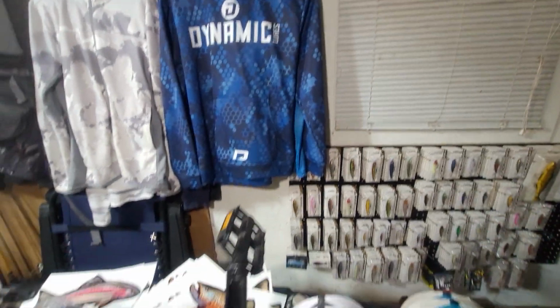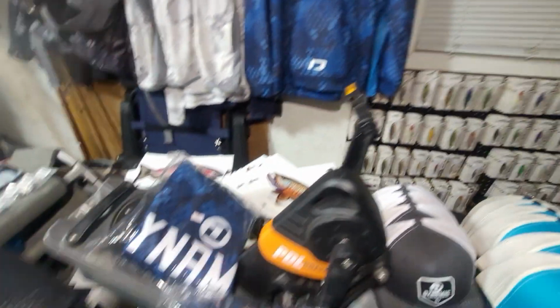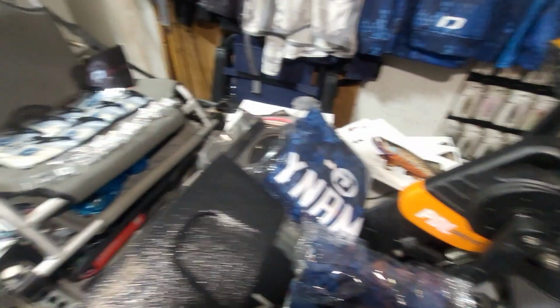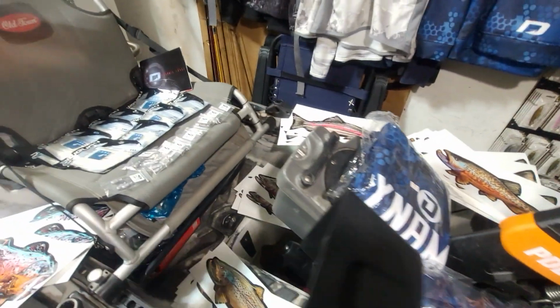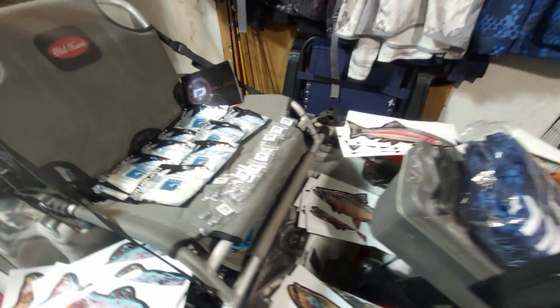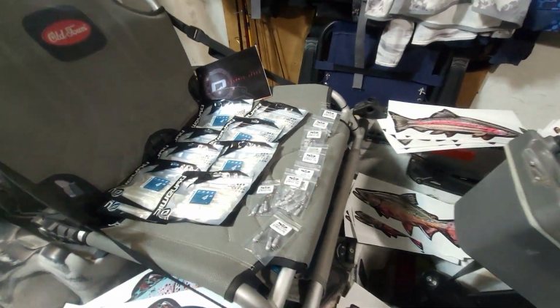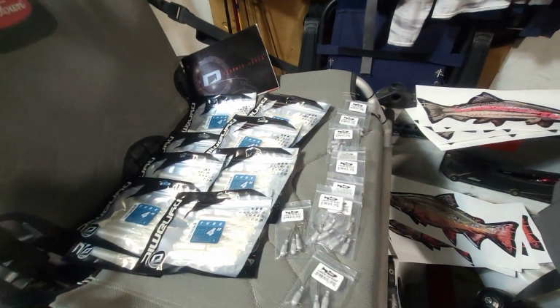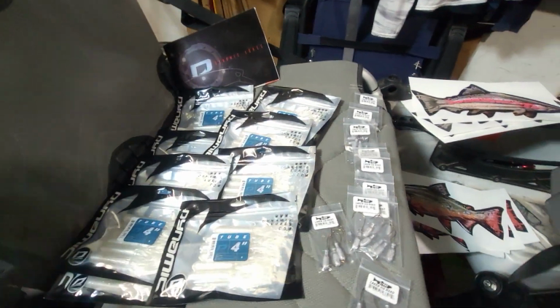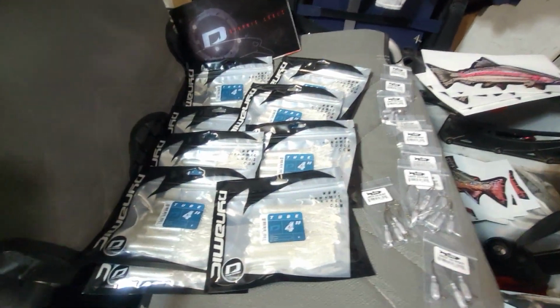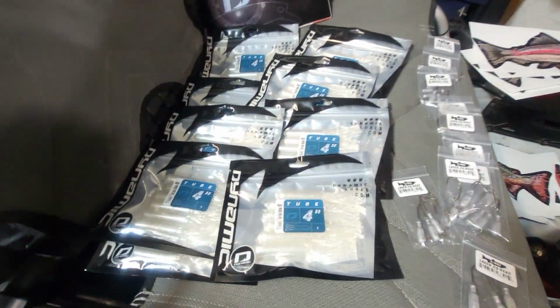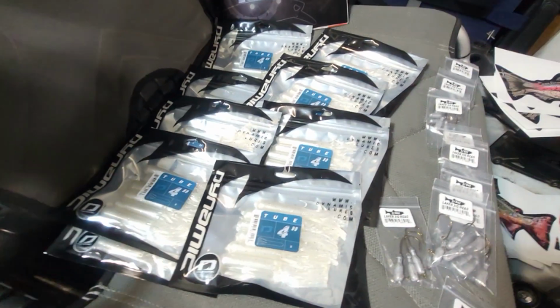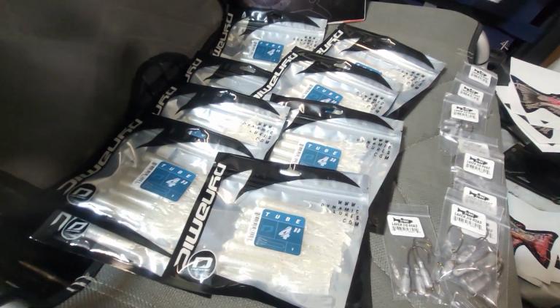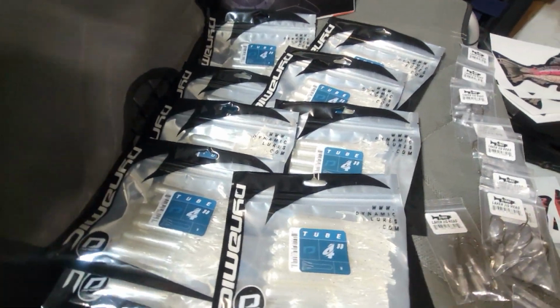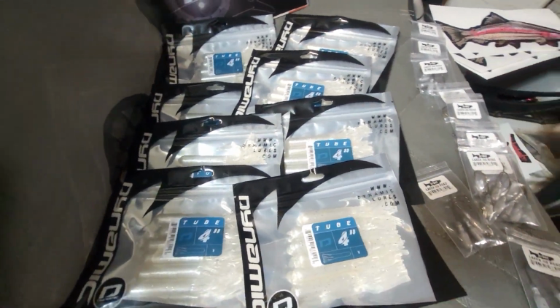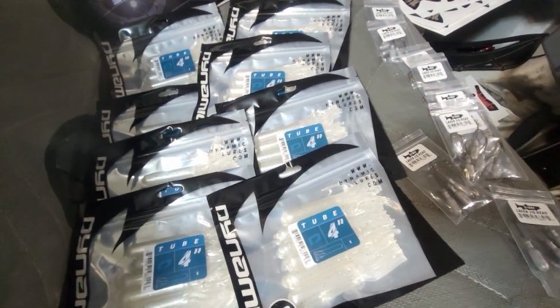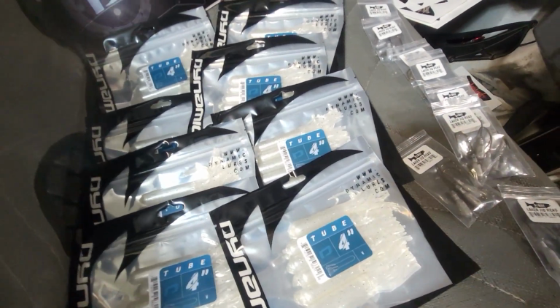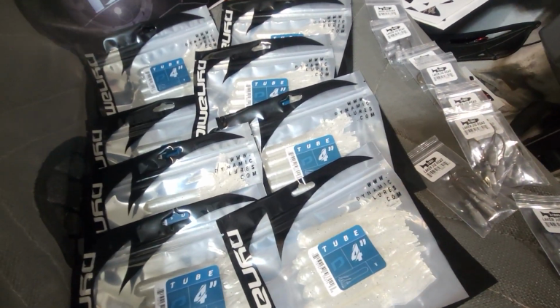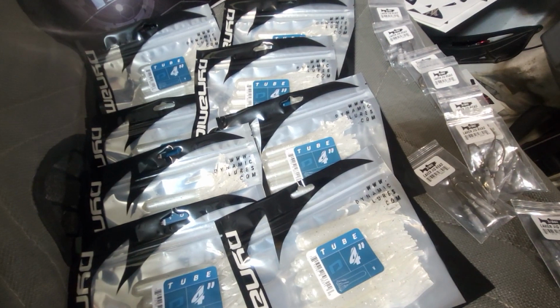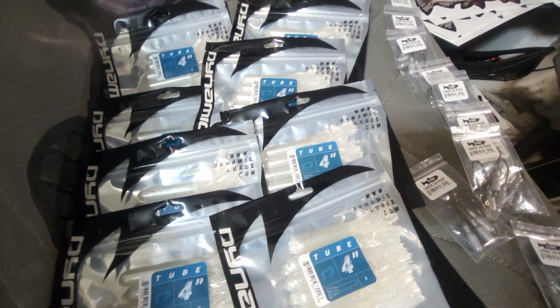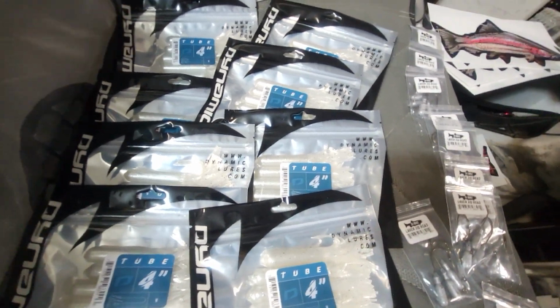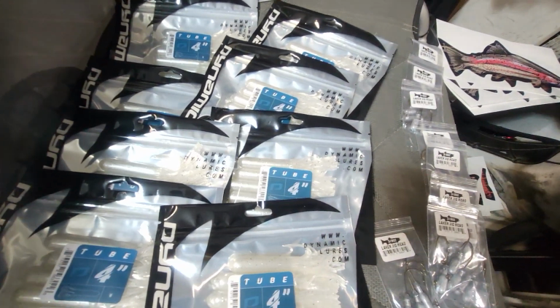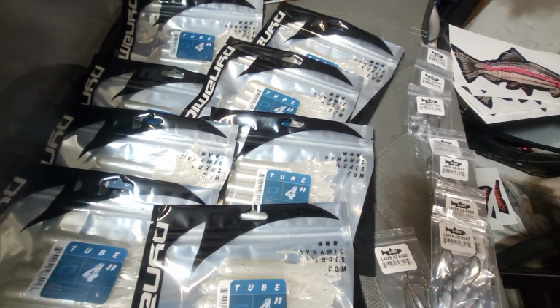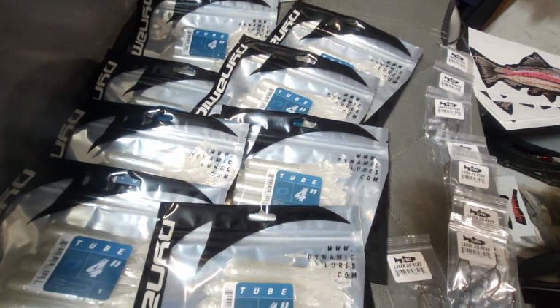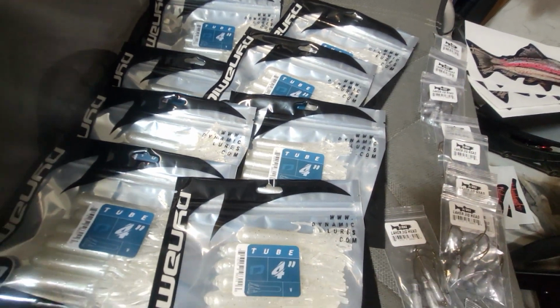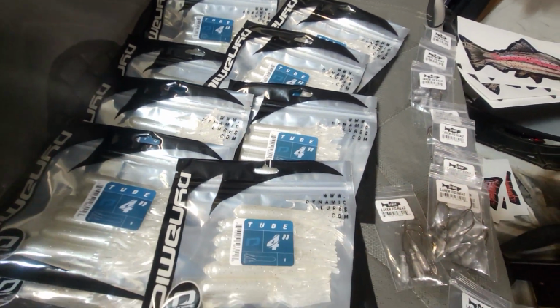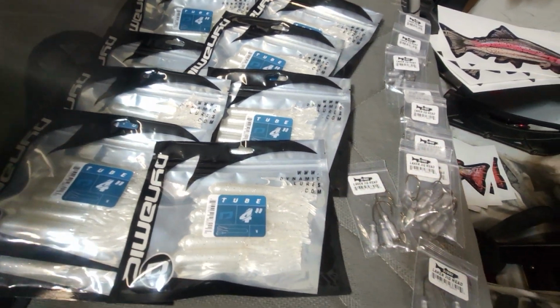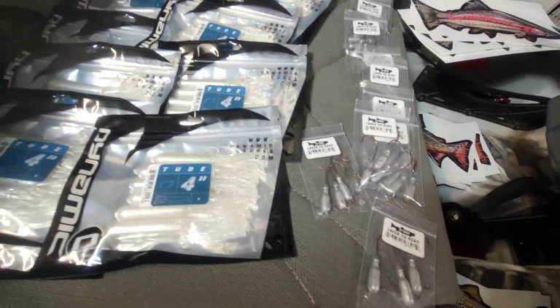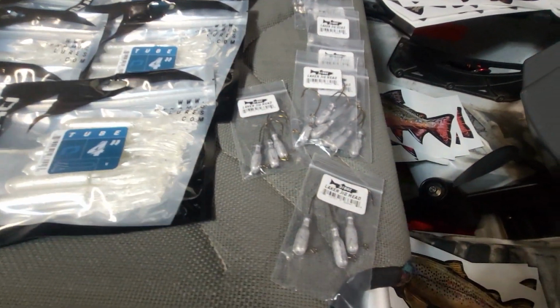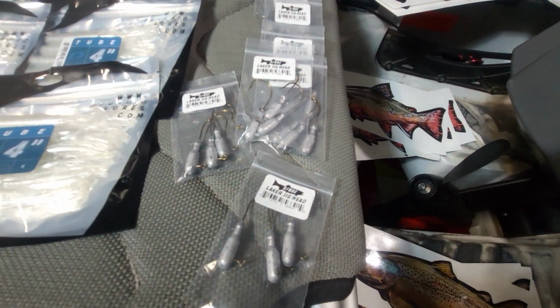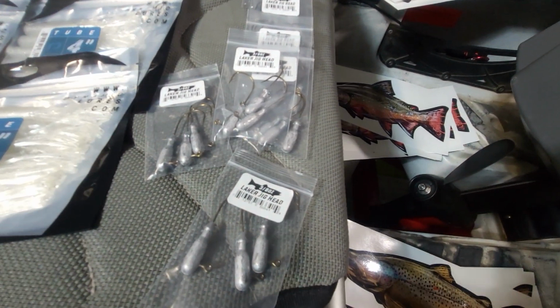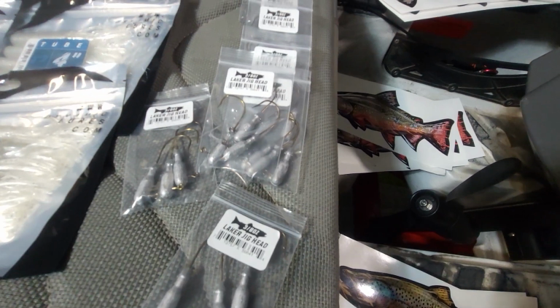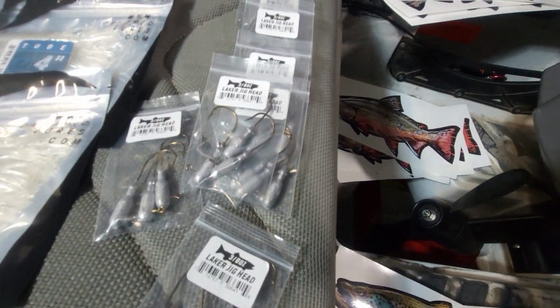Also got a bunch of the new Laker tubes, only in the four inch. They make them in the five and six inch, but I like the four. And a bunch of the three-eighths ounce tube jigs.